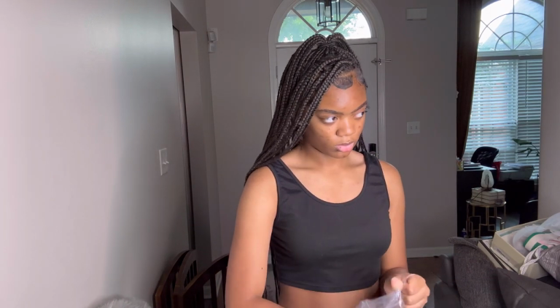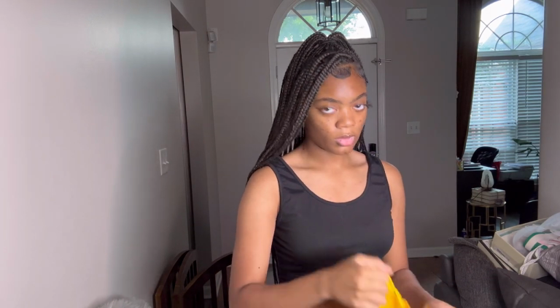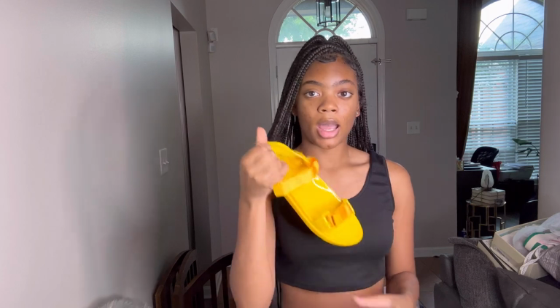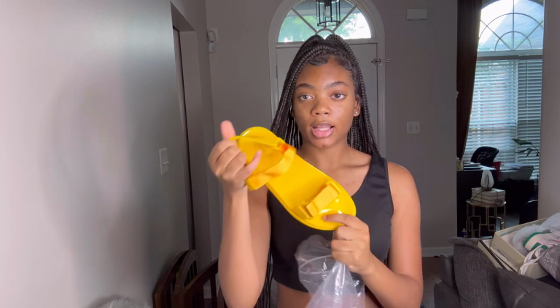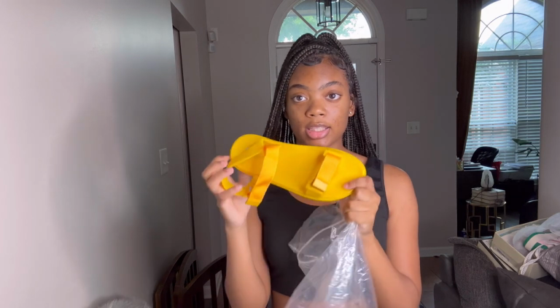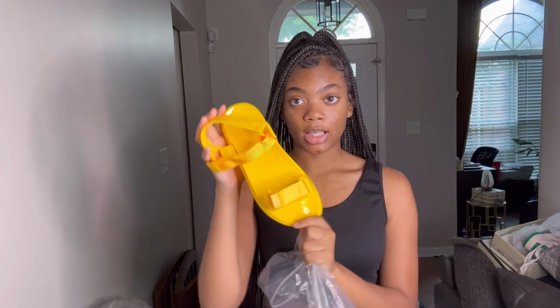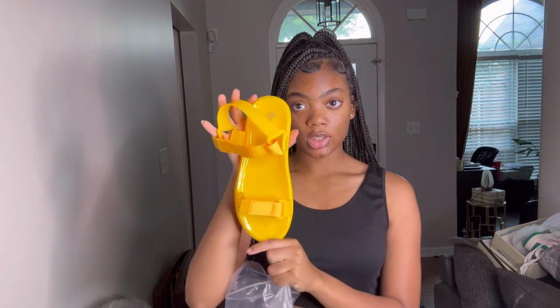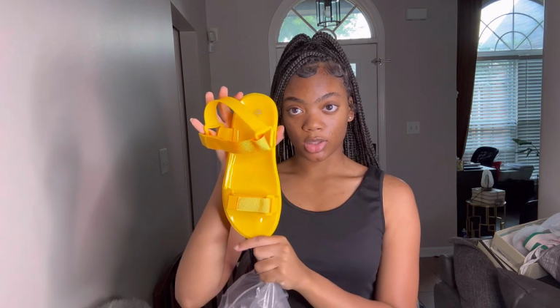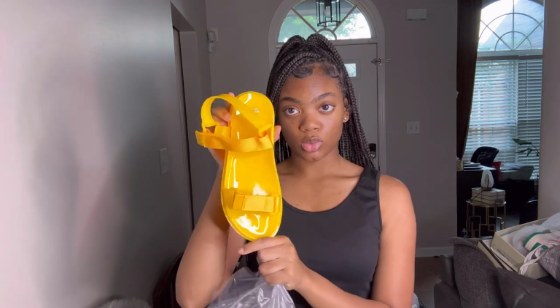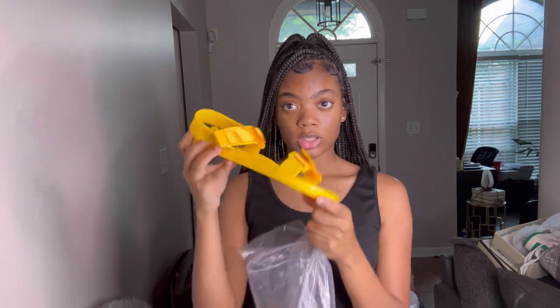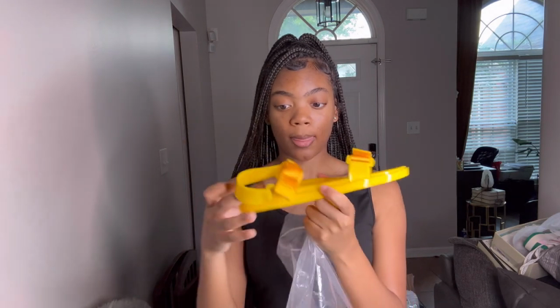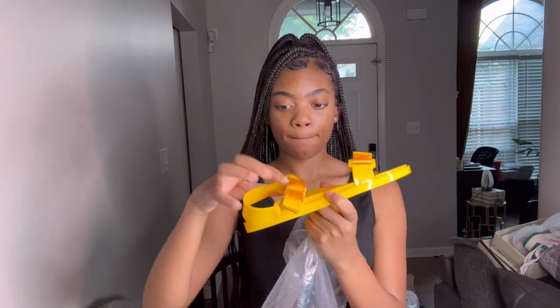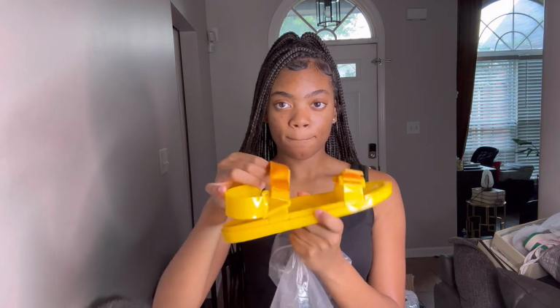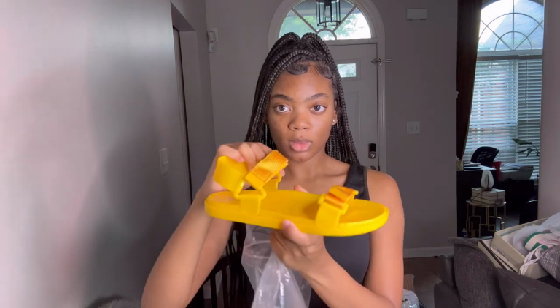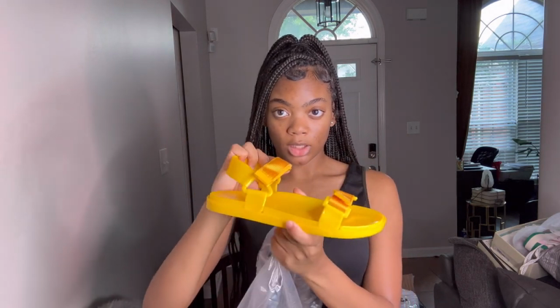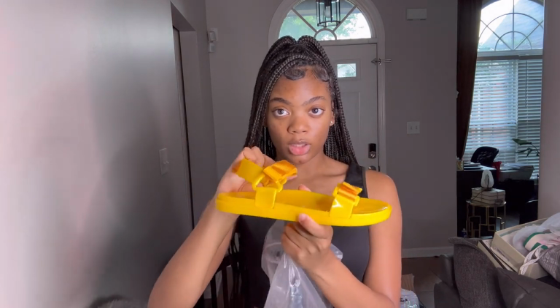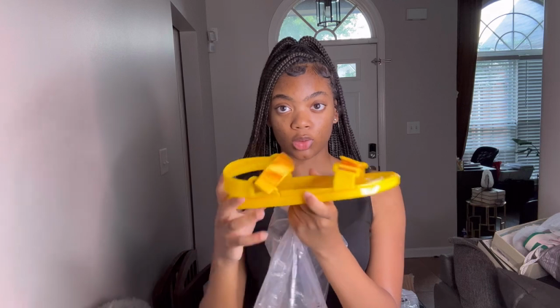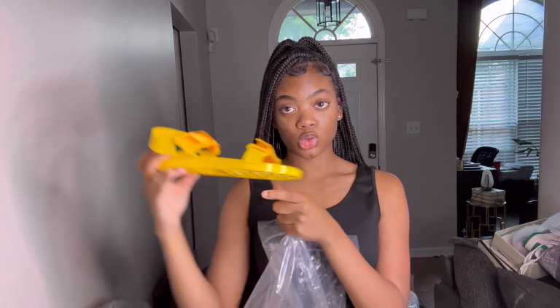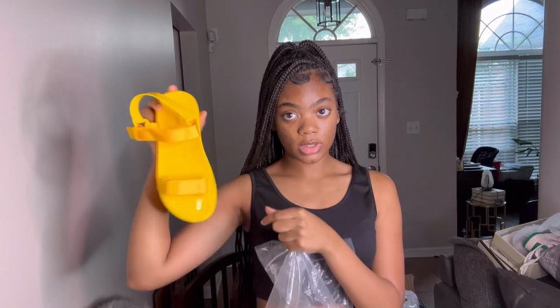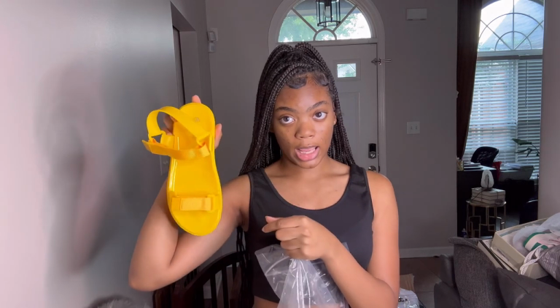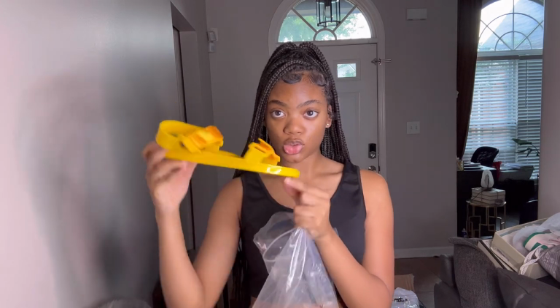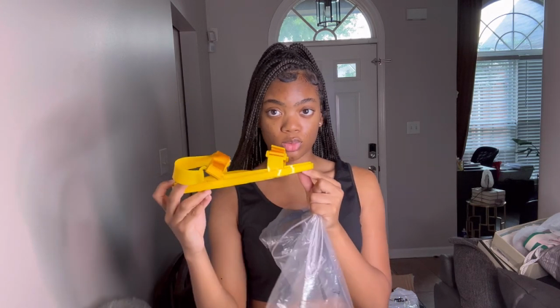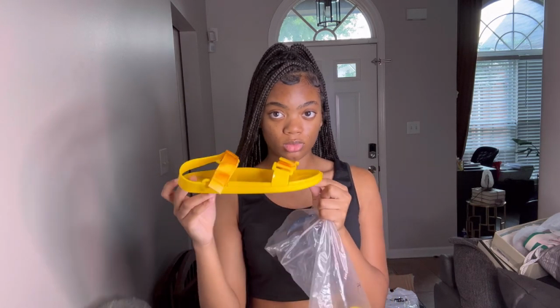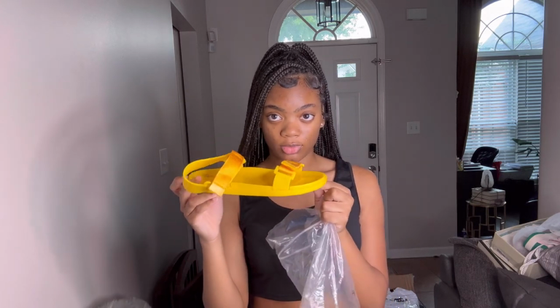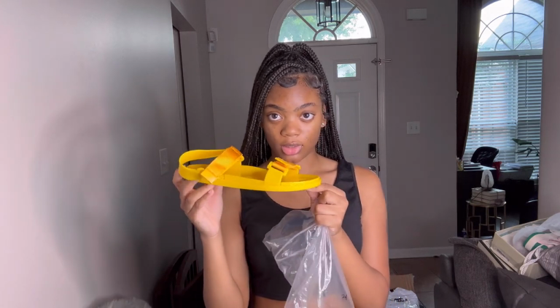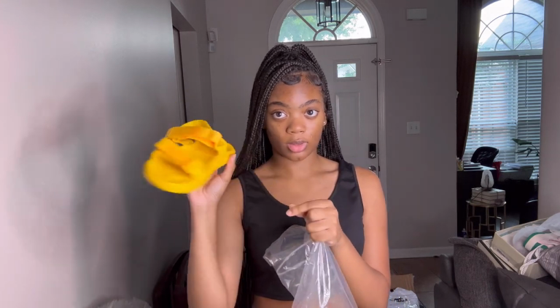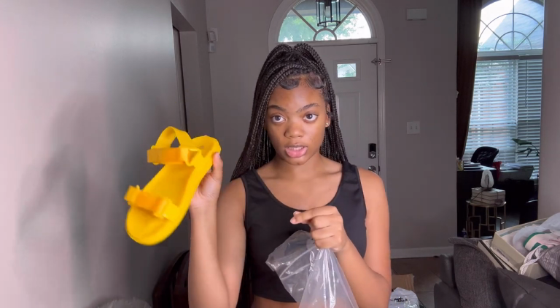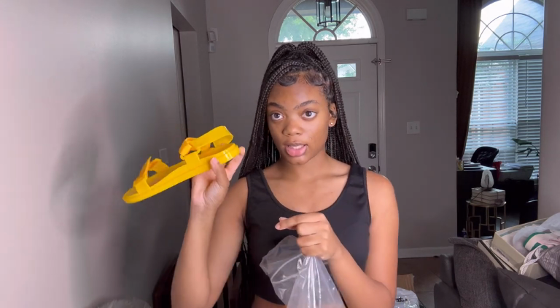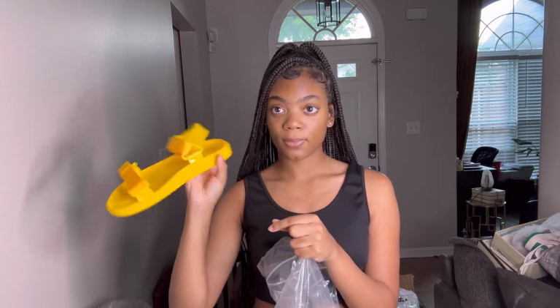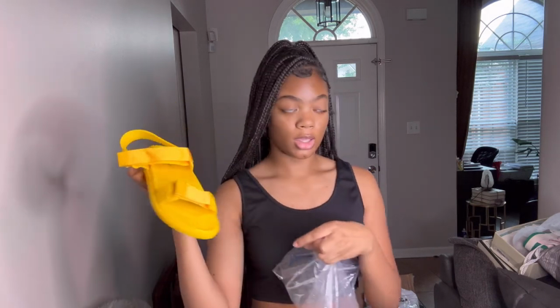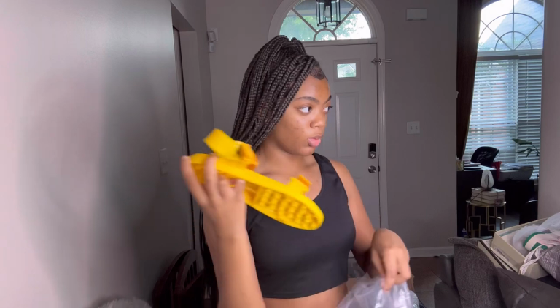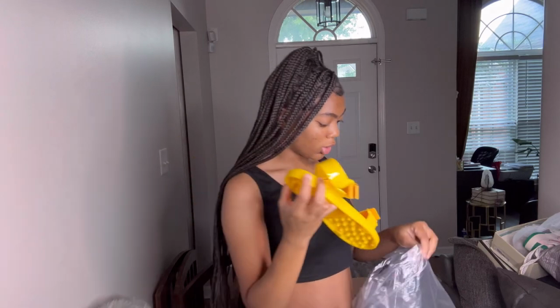I got these yellow sandals. They're really cute, they're true to size and true fit. Yeah, they're really cute.